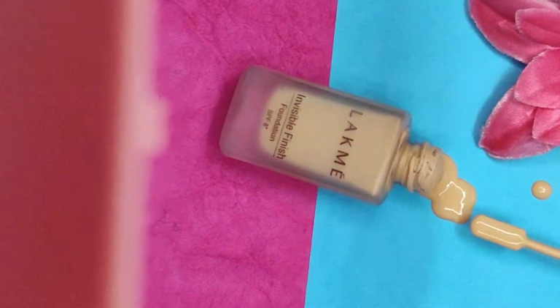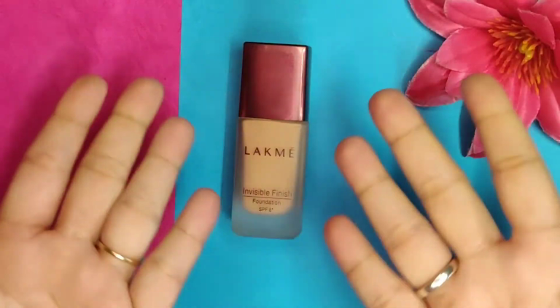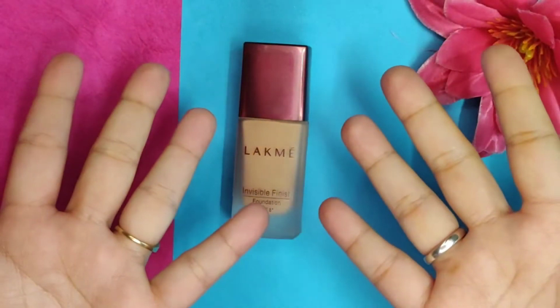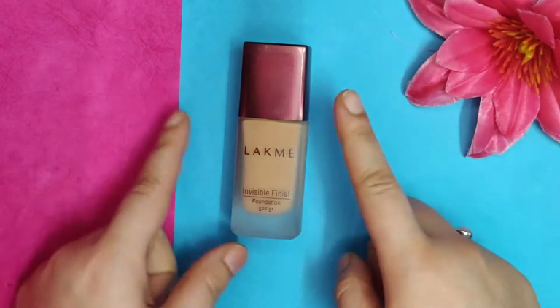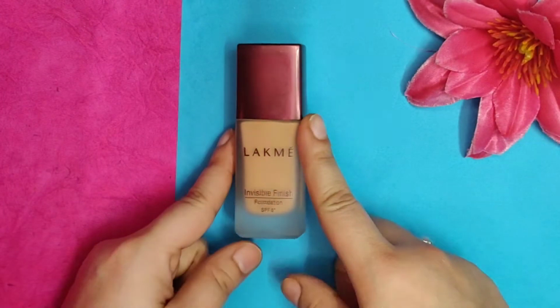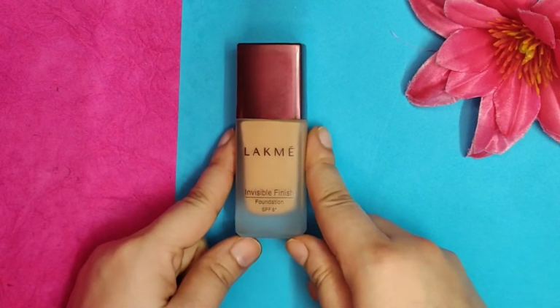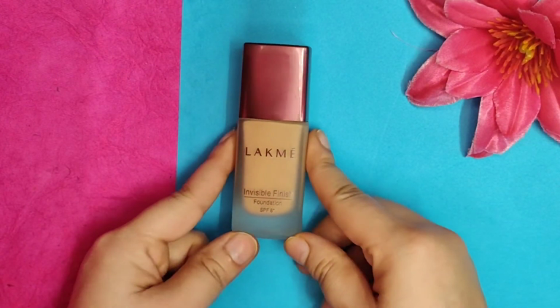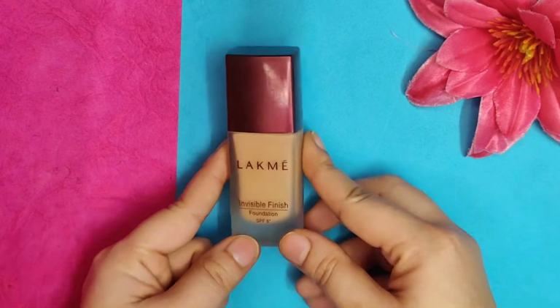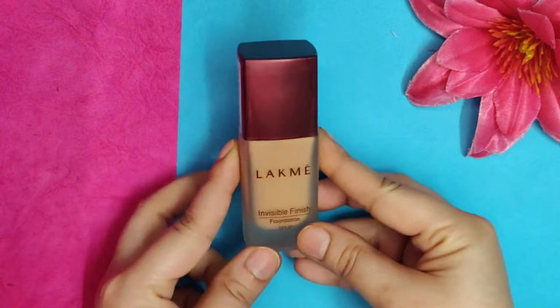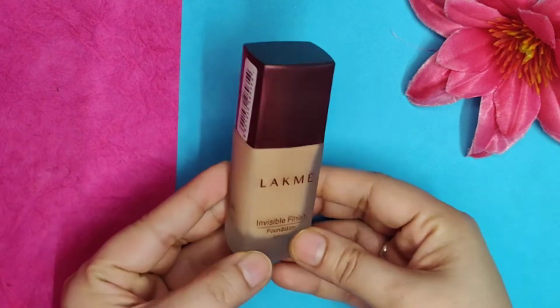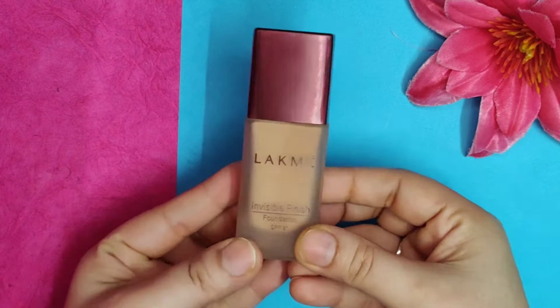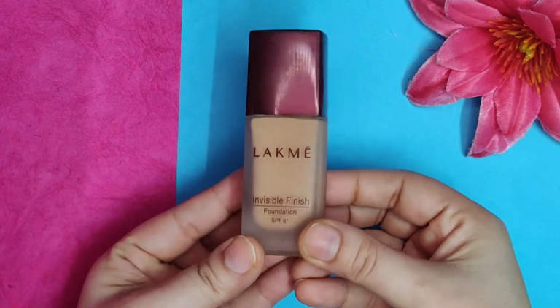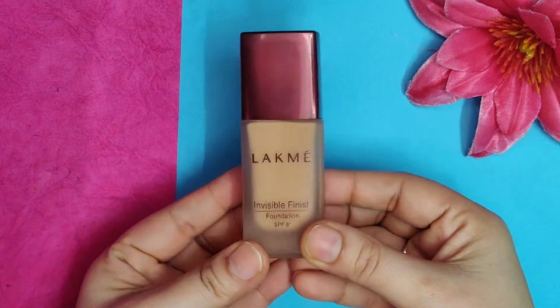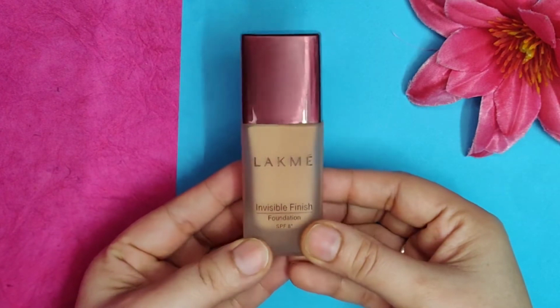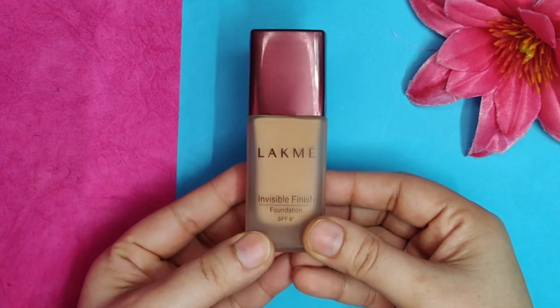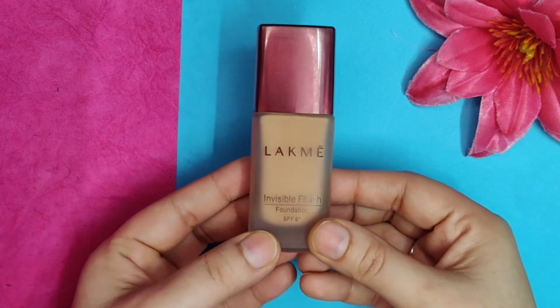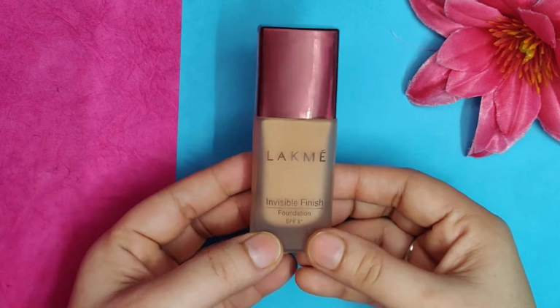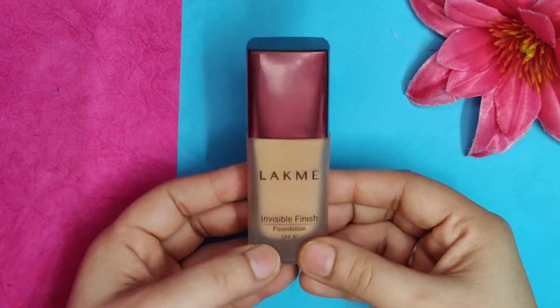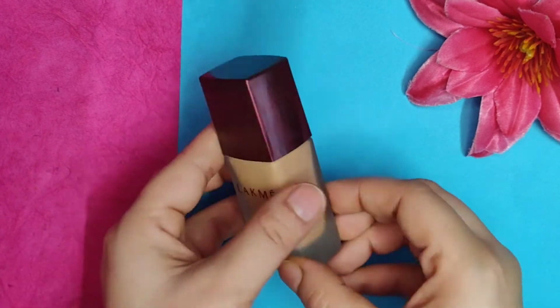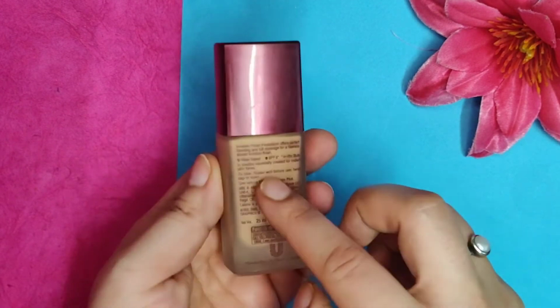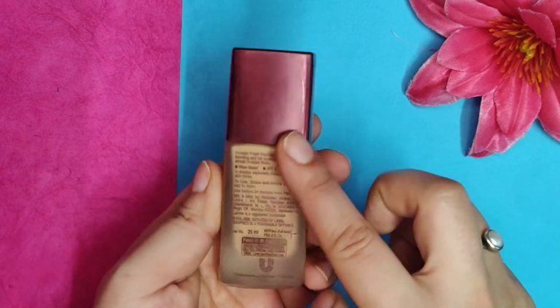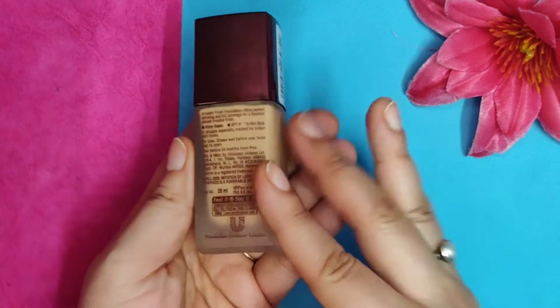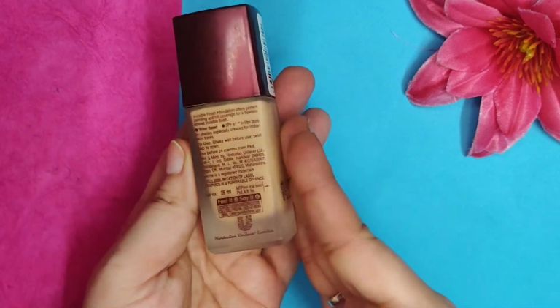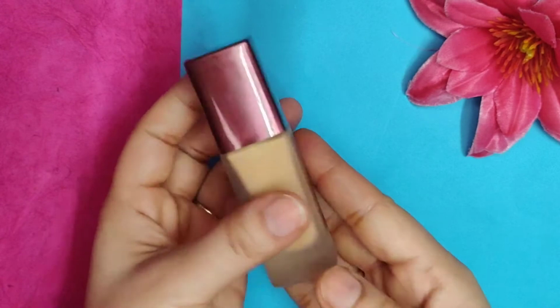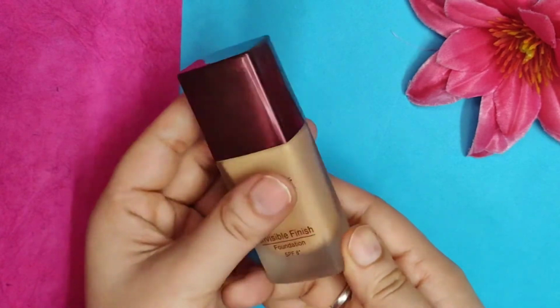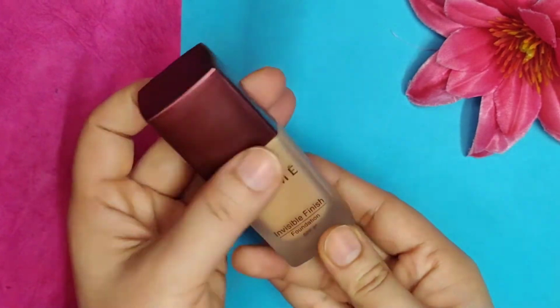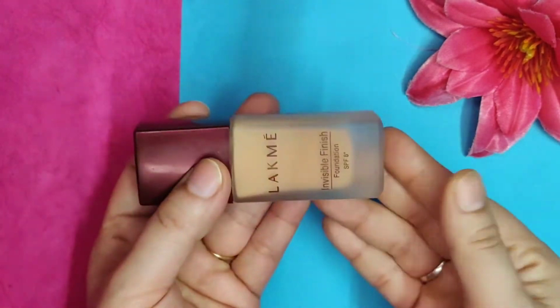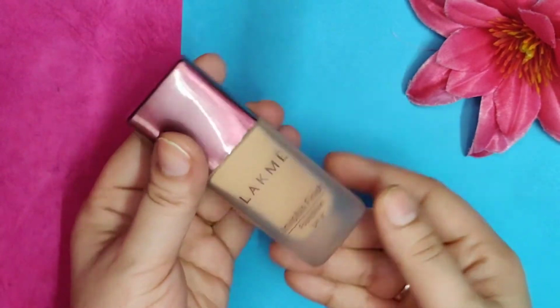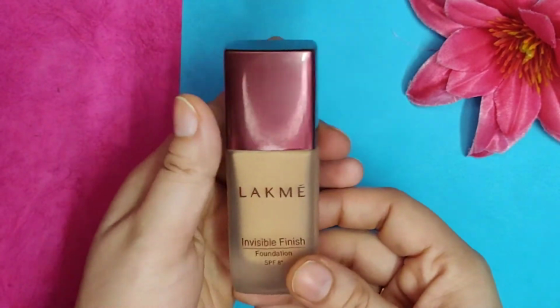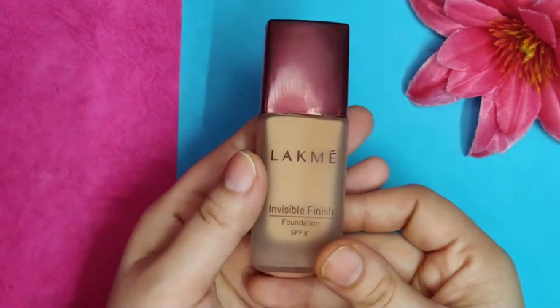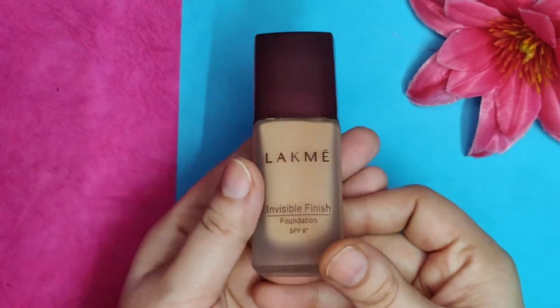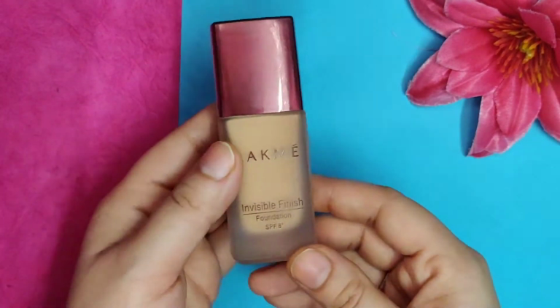Hi guys, welcome back to my channel! Today's video is about this foundation from Lacme — it's a very cute bottle that I'm going to talk about today.